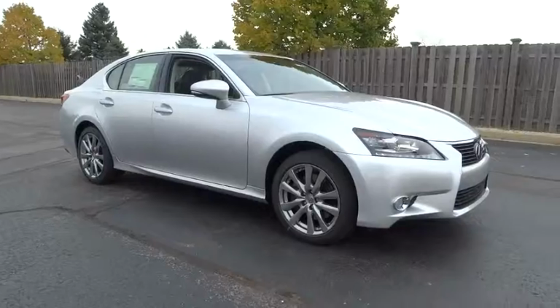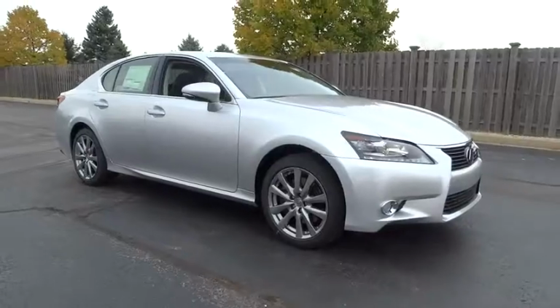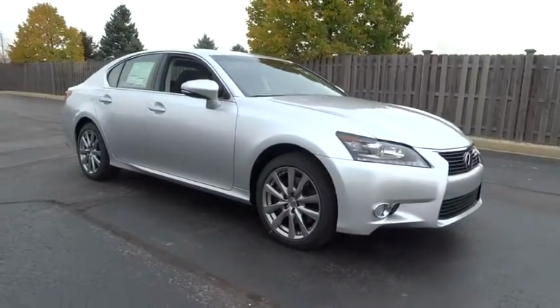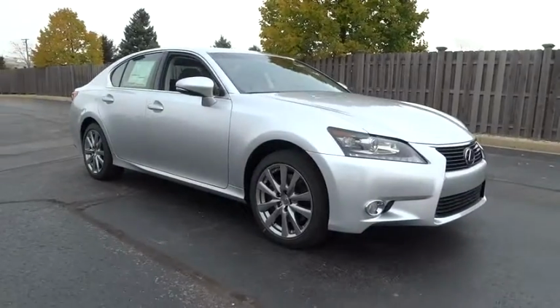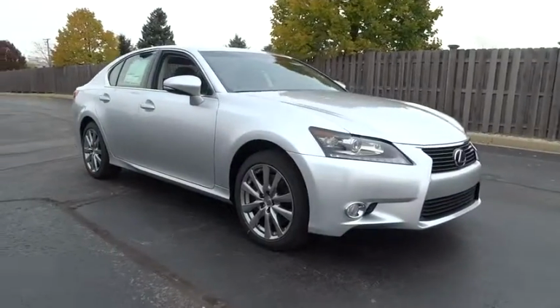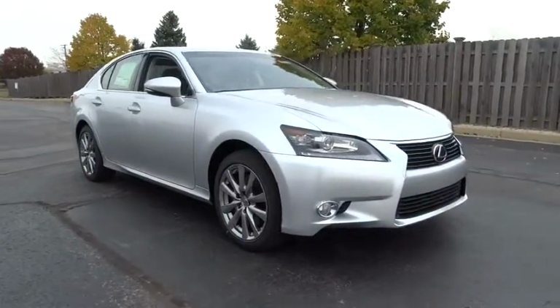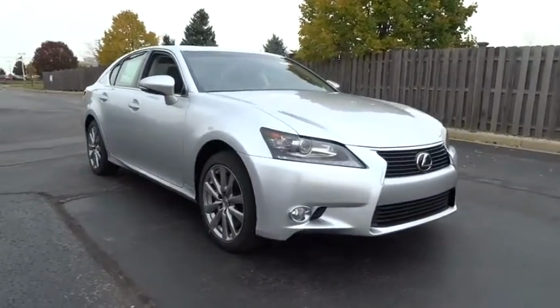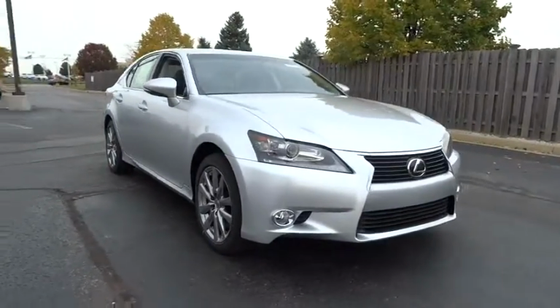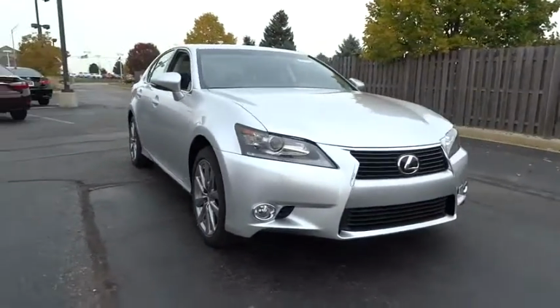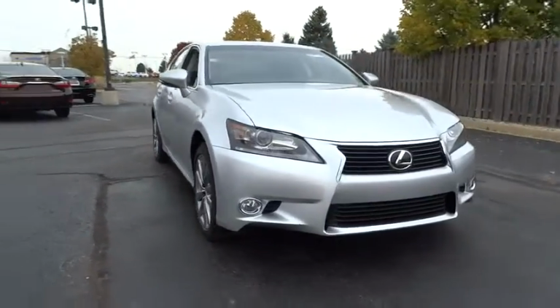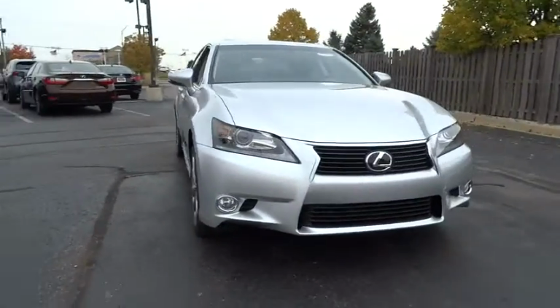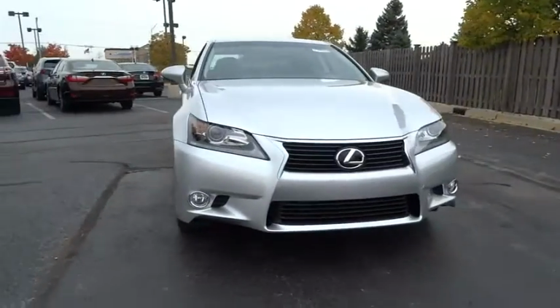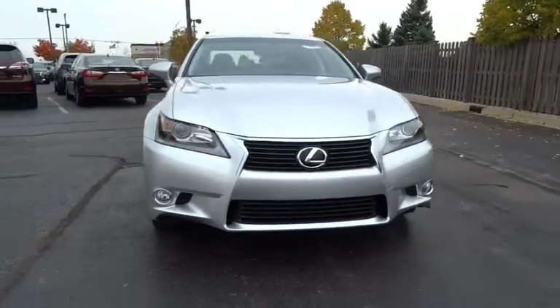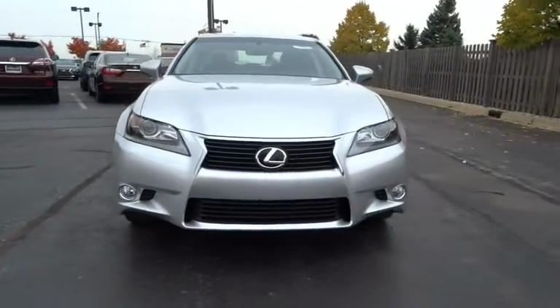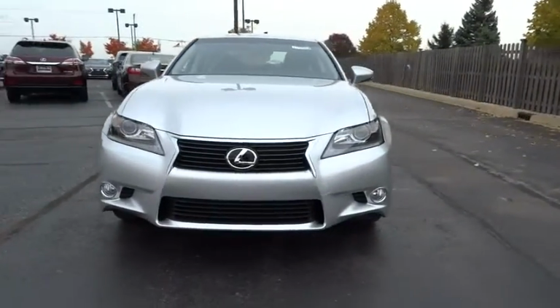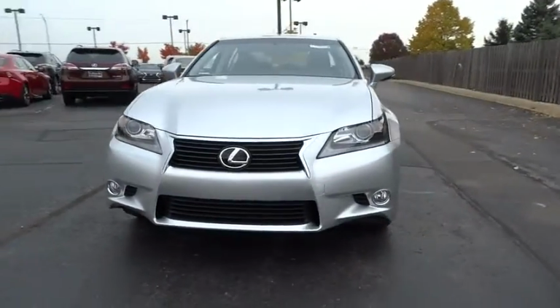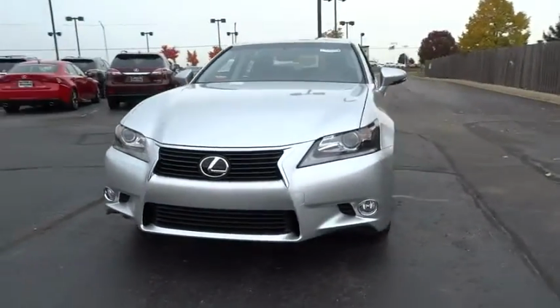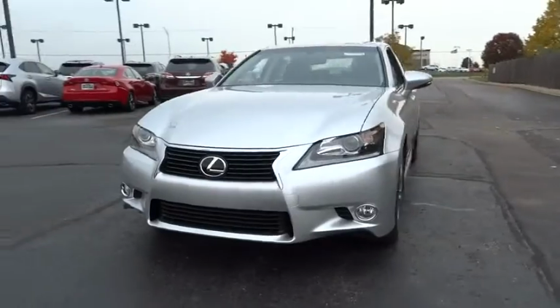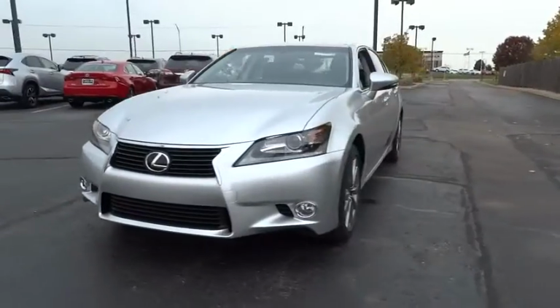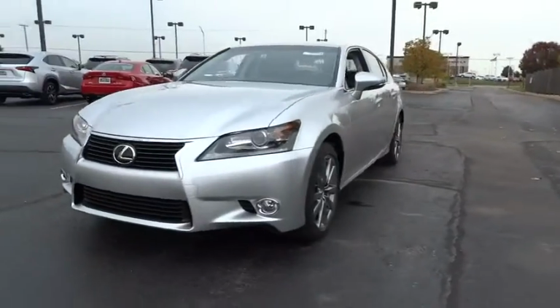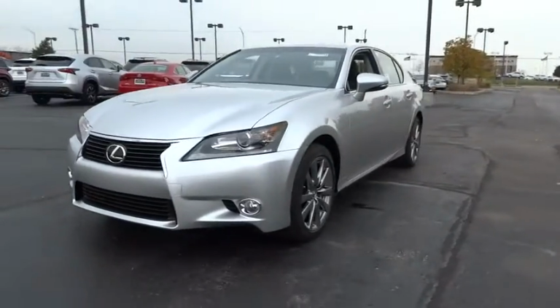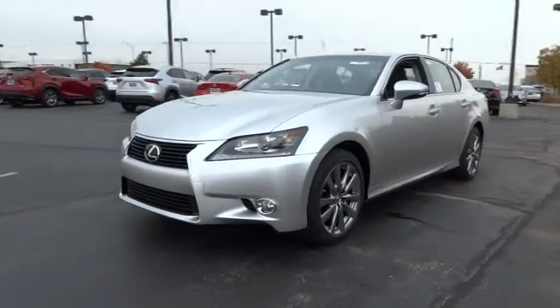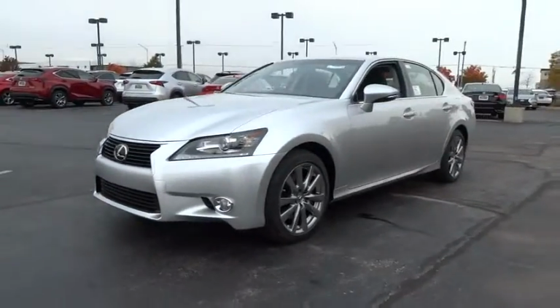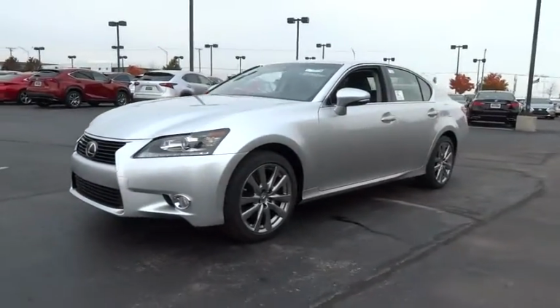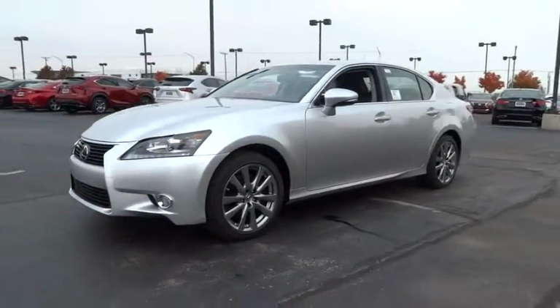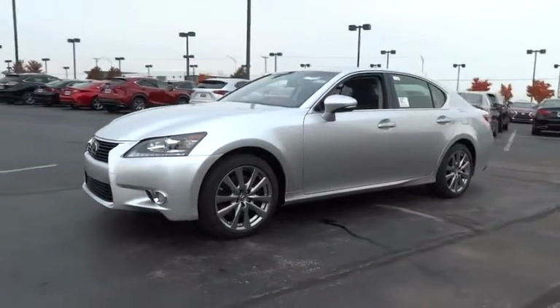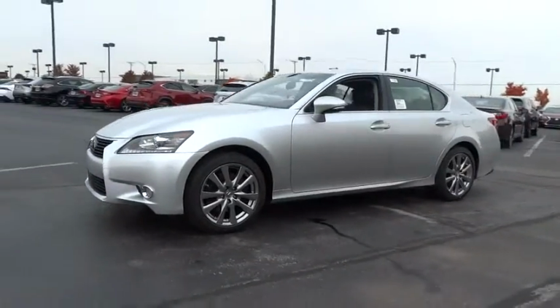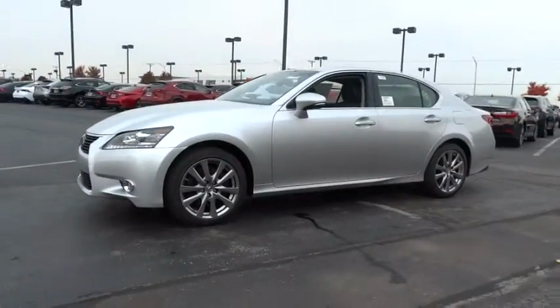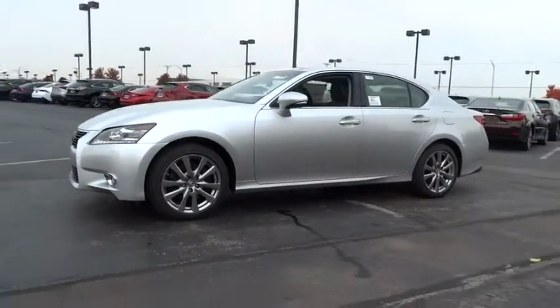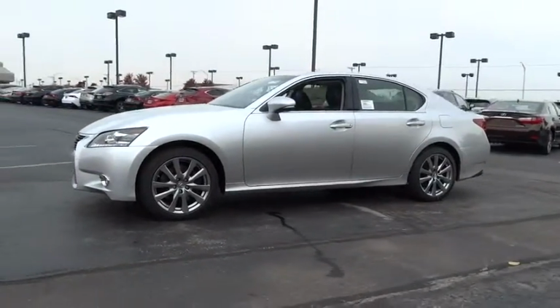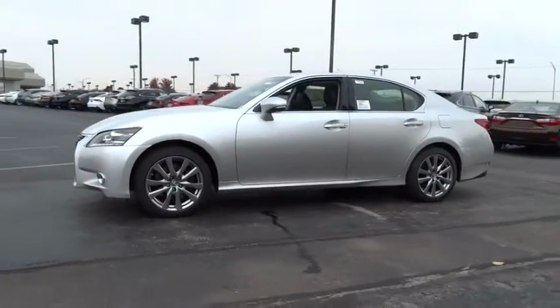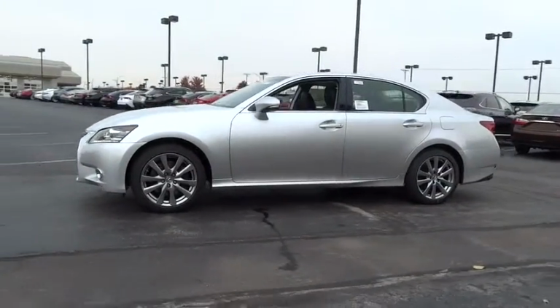2015 GS350. The GS350 boasts a 3.5 liter V6 with a 303 horsepower output under its hood.